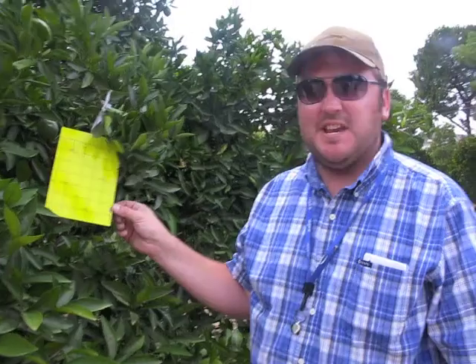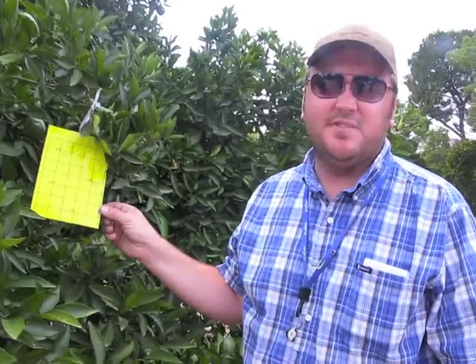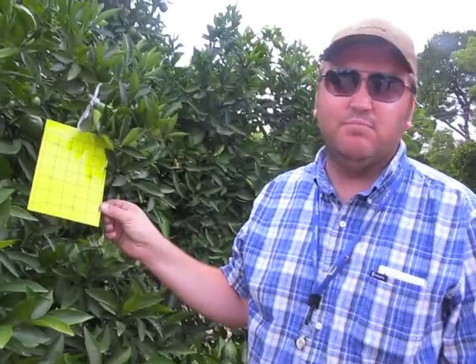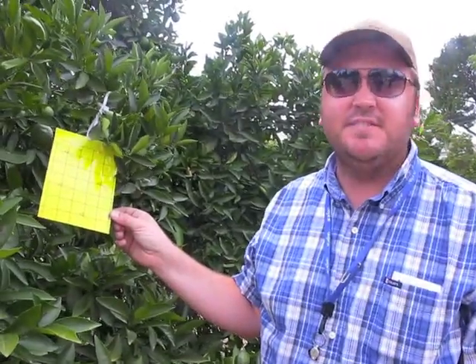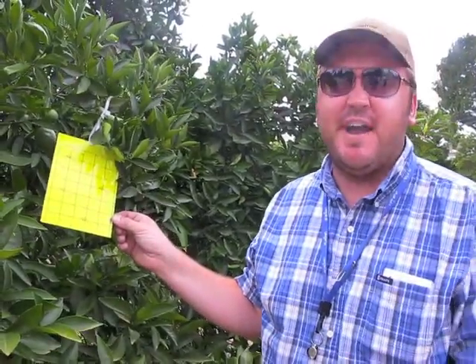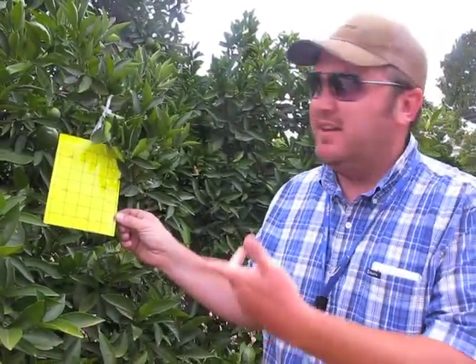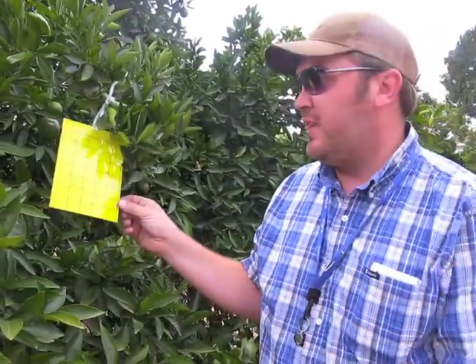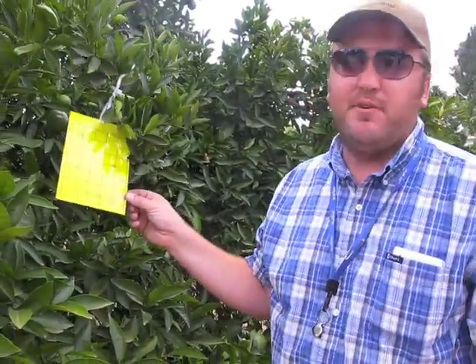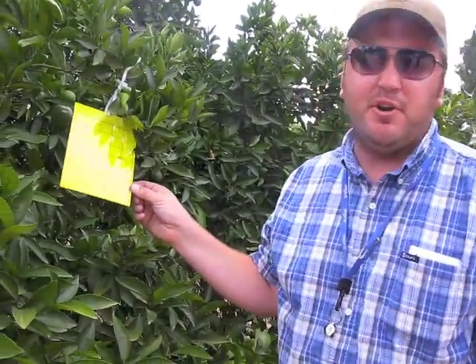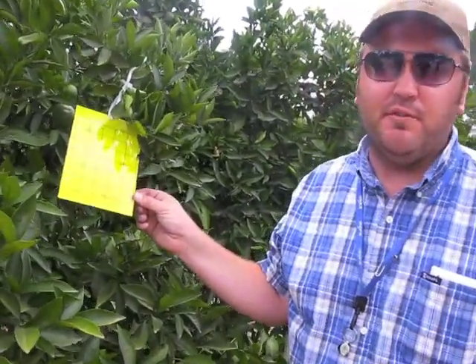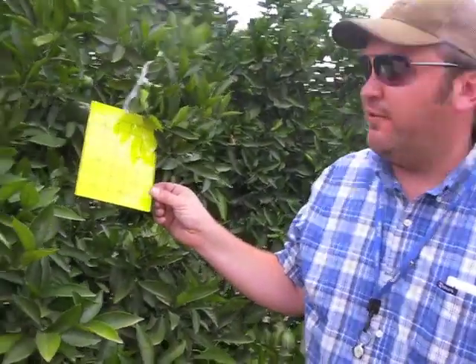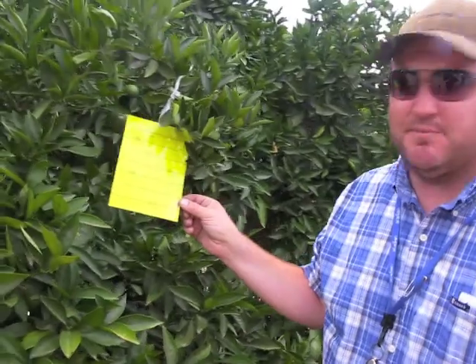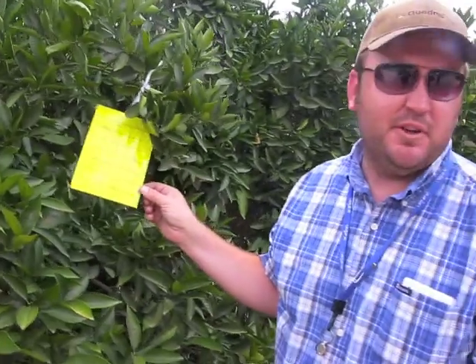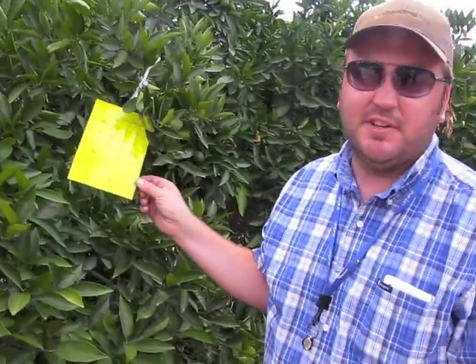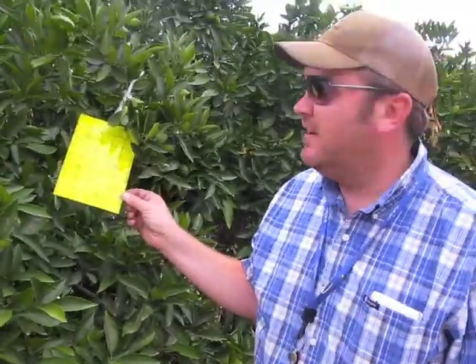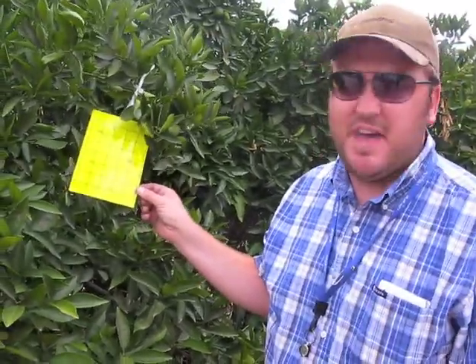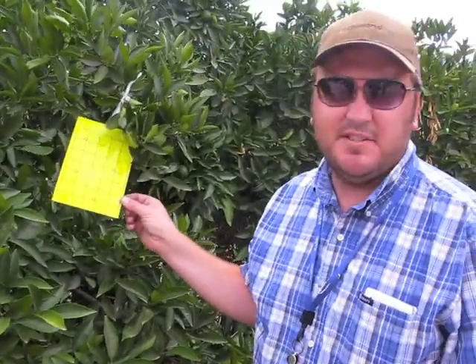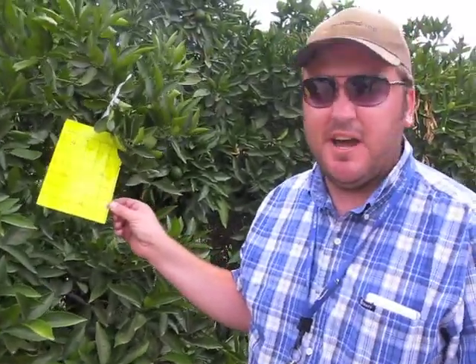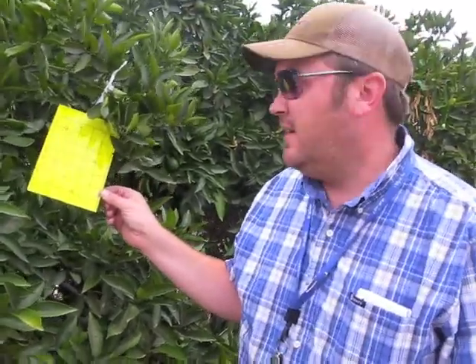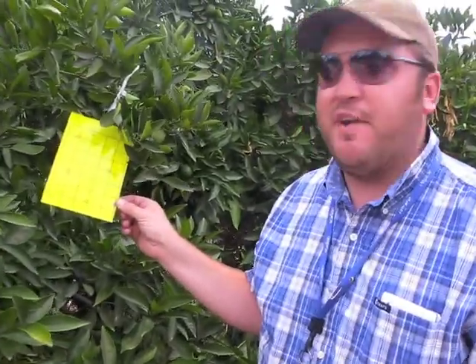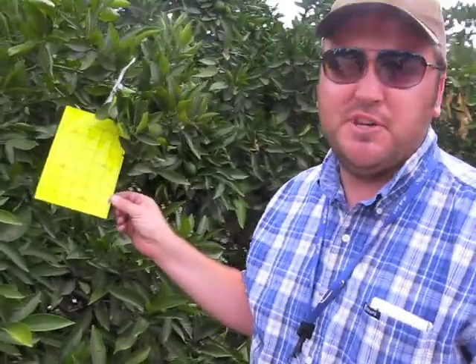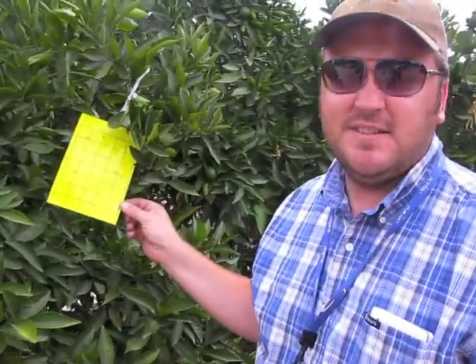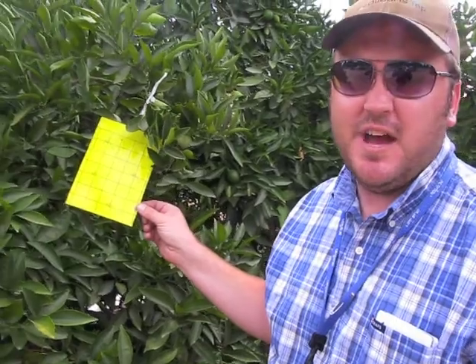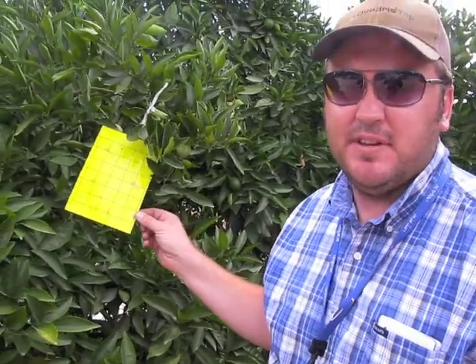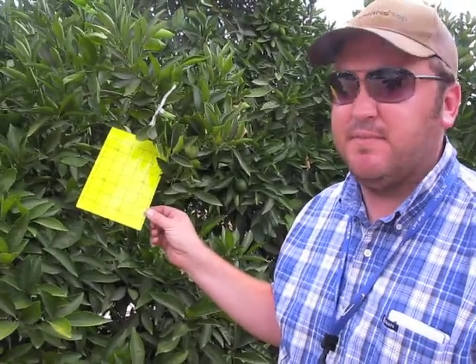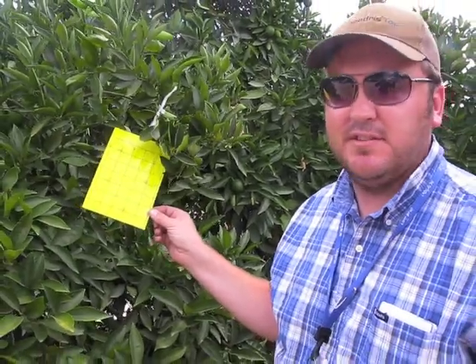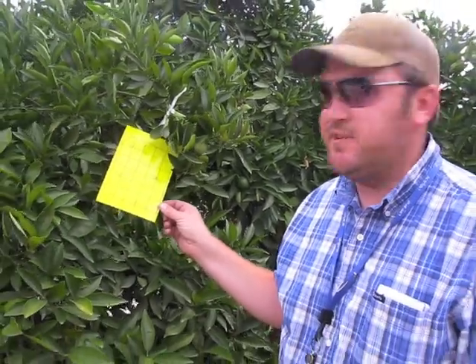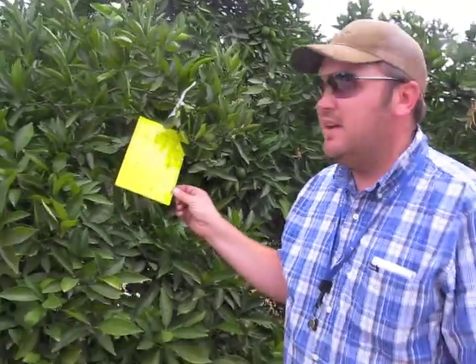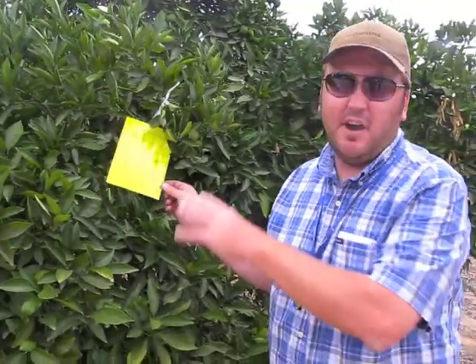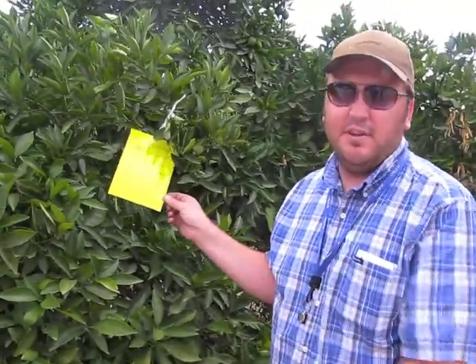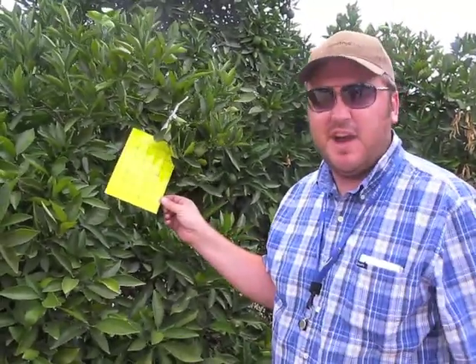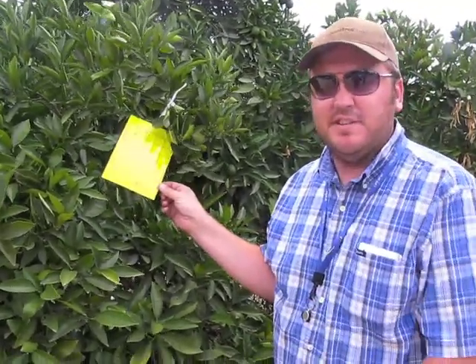The Asian Citrus Psyllid blunder sticky trap is located on the perimeter of a grove for the maximum possibility of catching the pest. There is no pheromone attractant for this trap — it is basically just a blunder trap, and the color is the only attractant for the insect.